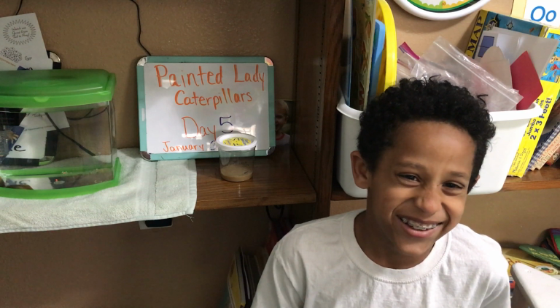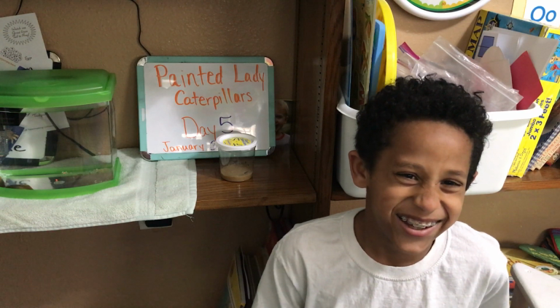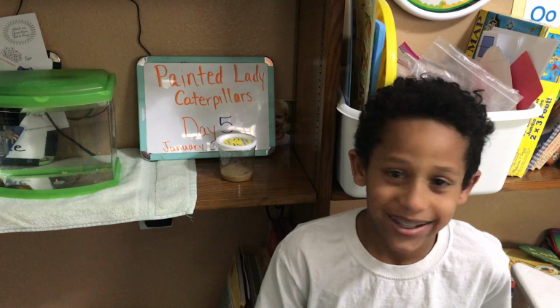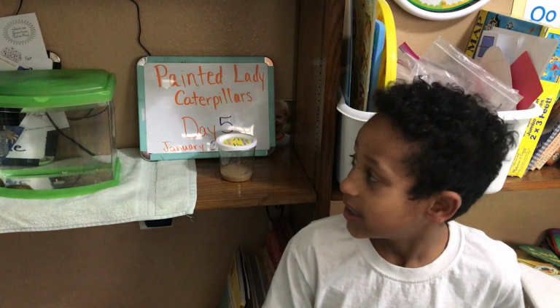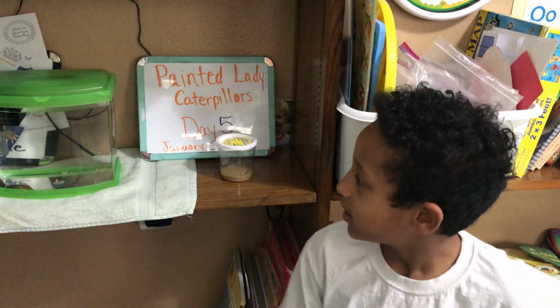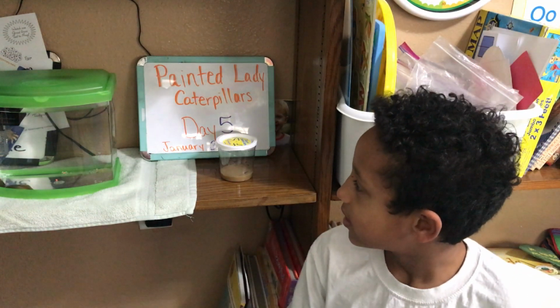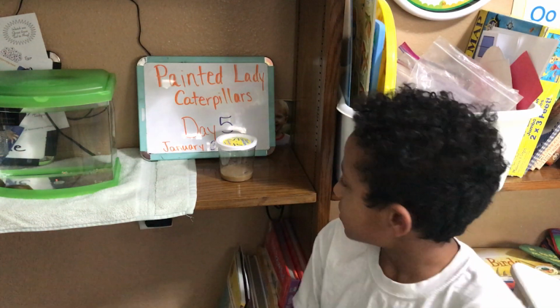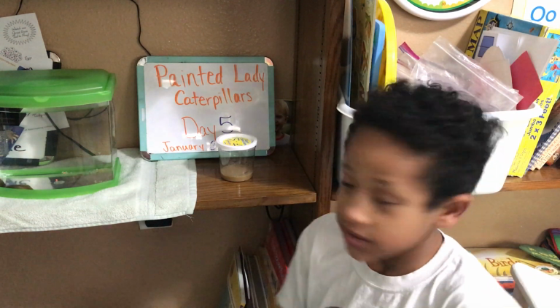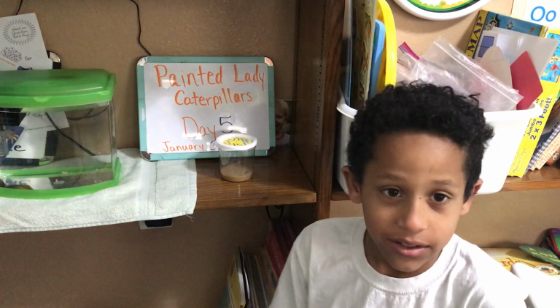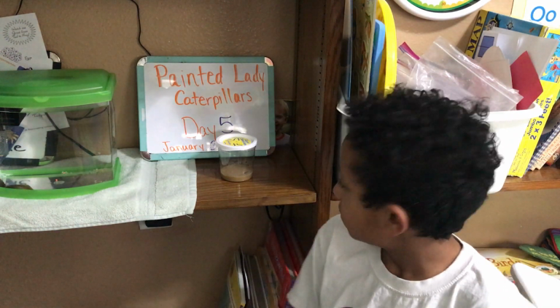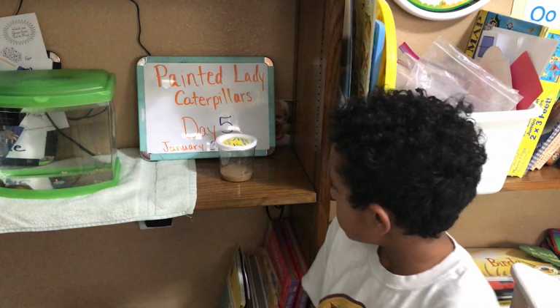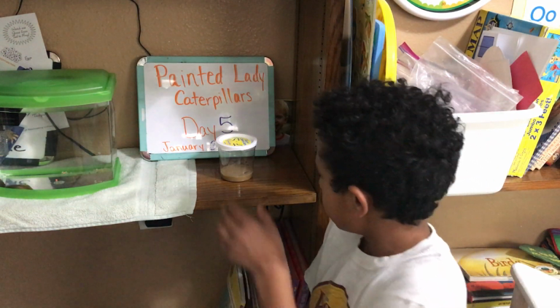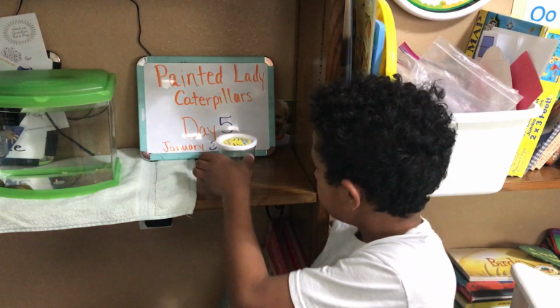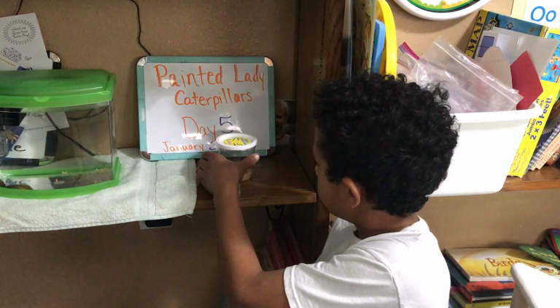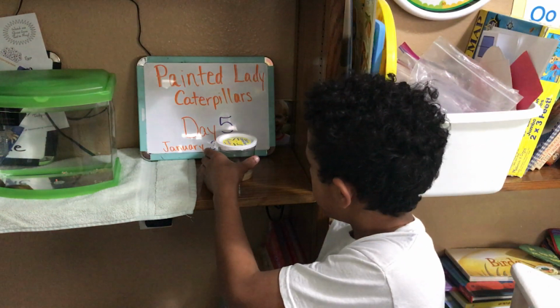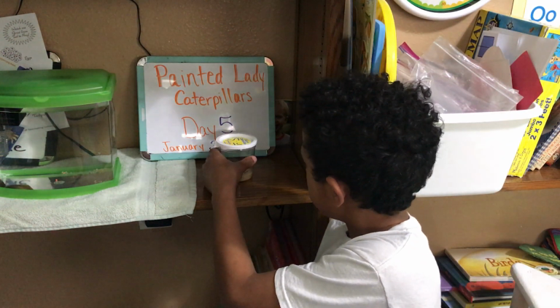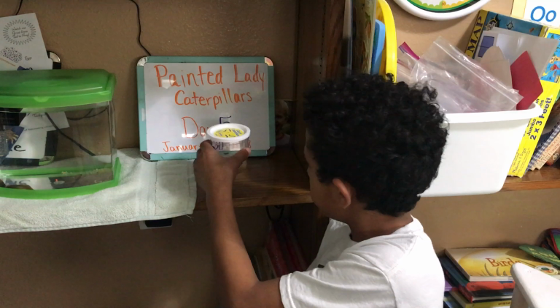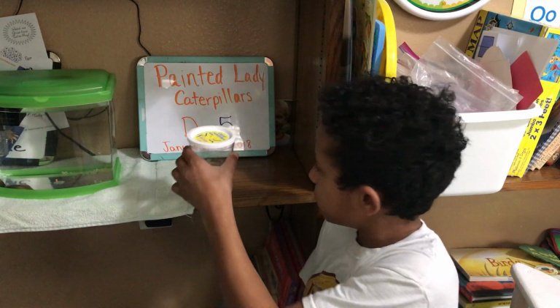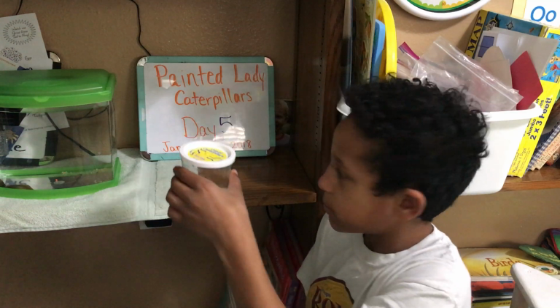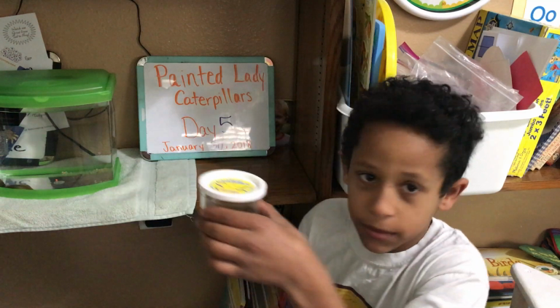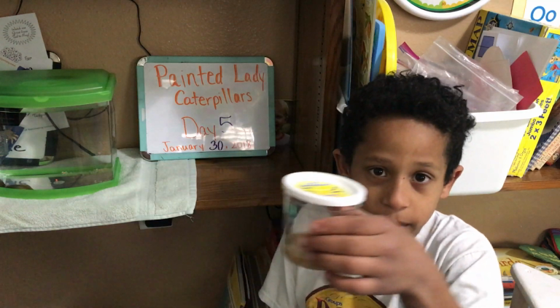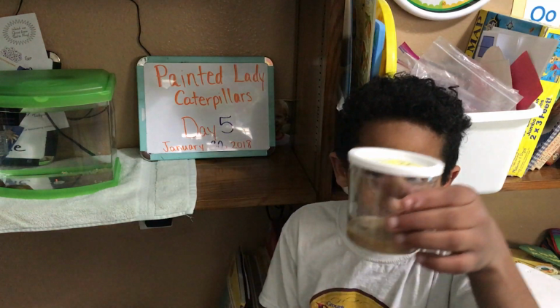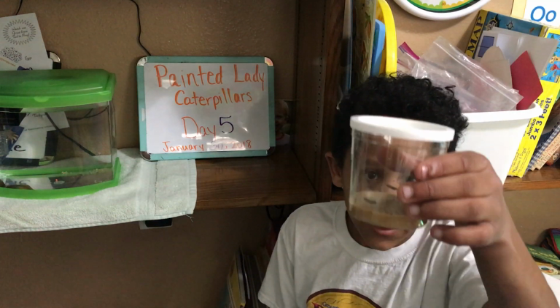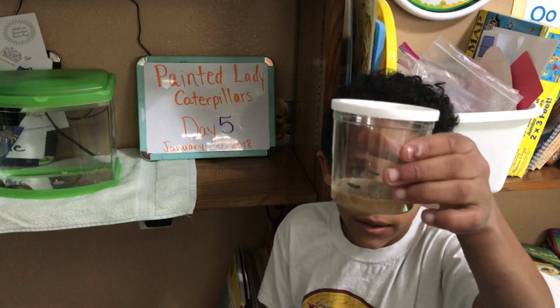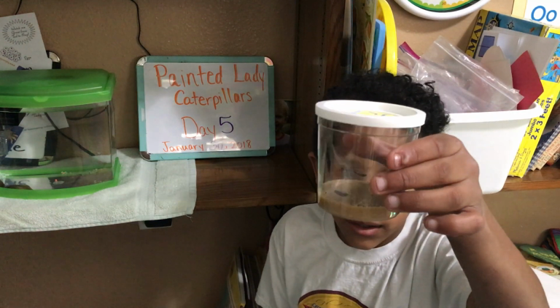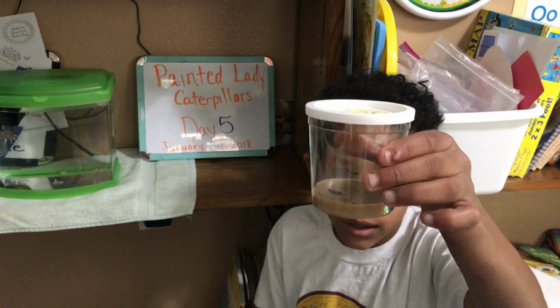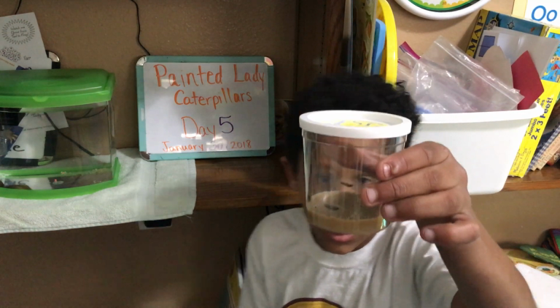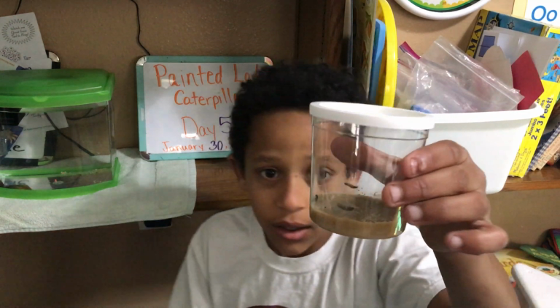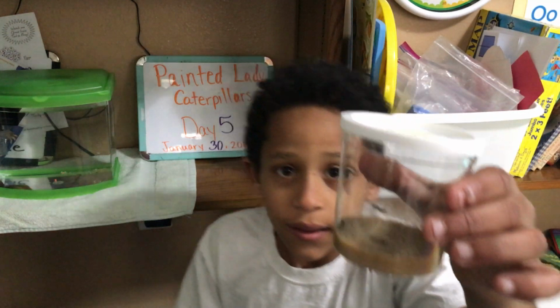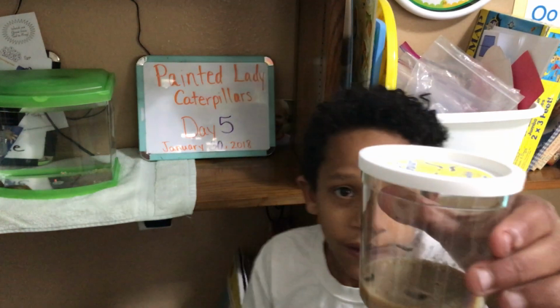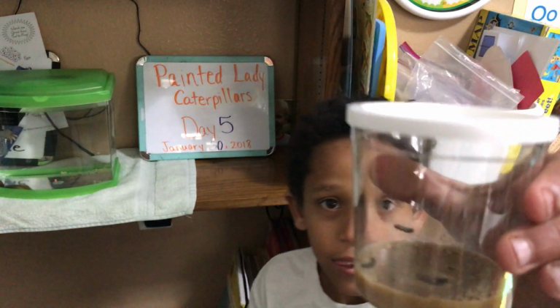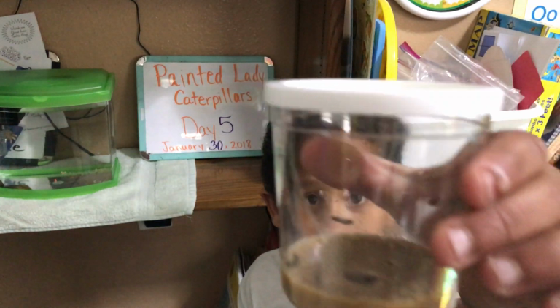Isaac, would you pick up the caterpillars and show them to the camera? Yes, ma'am. Hold them a little closer, up closer to the camera. There you go.